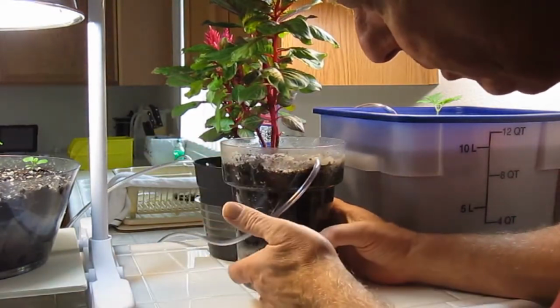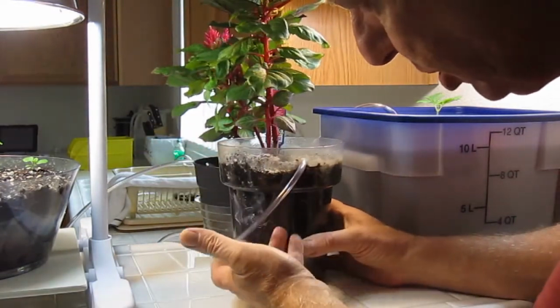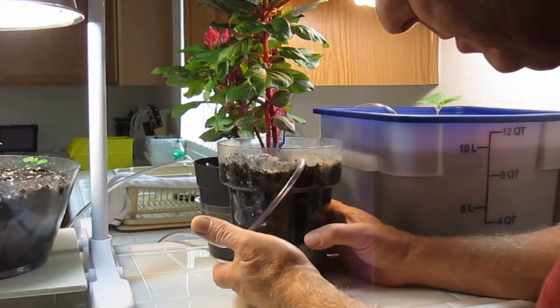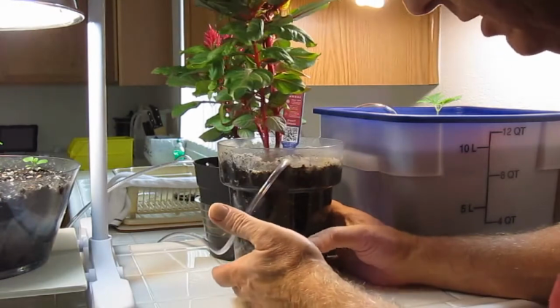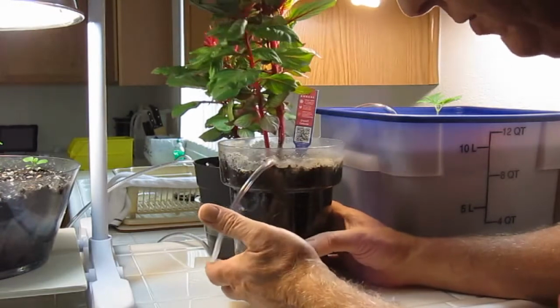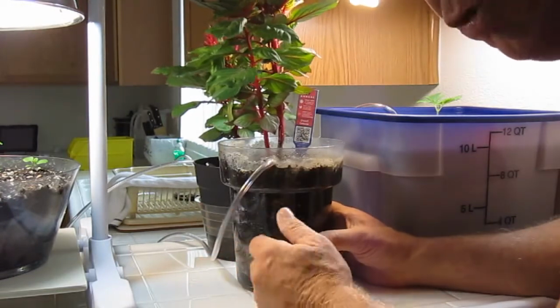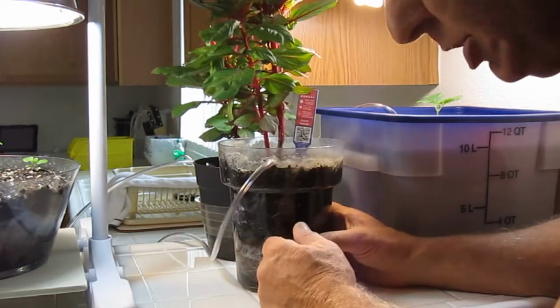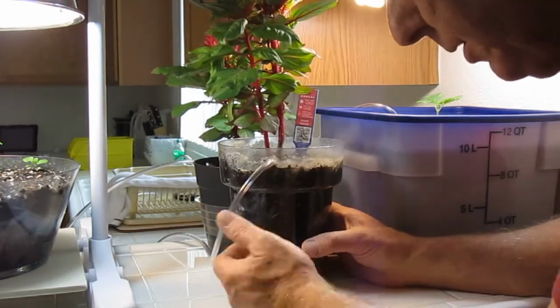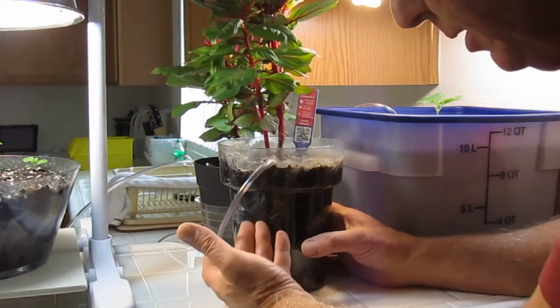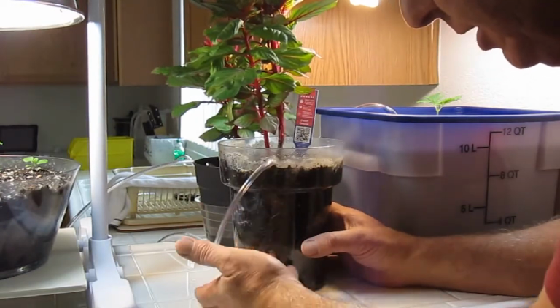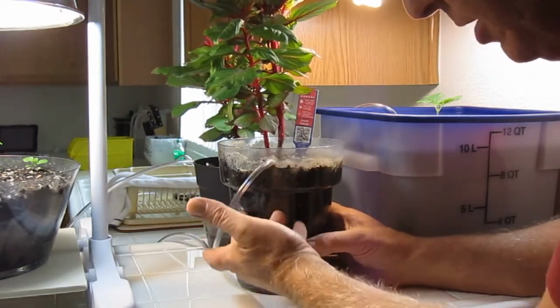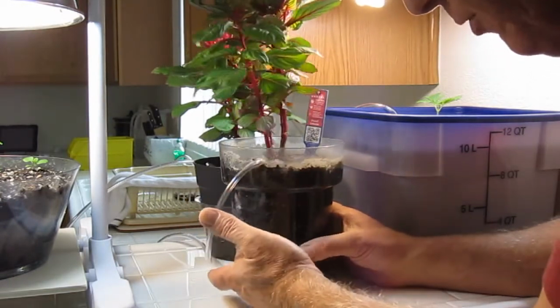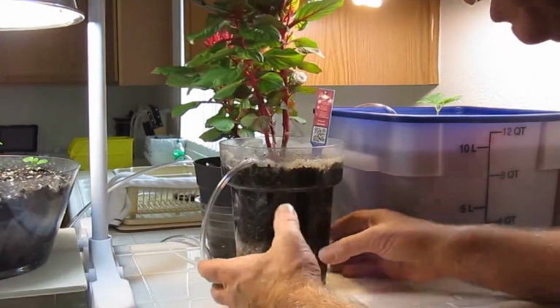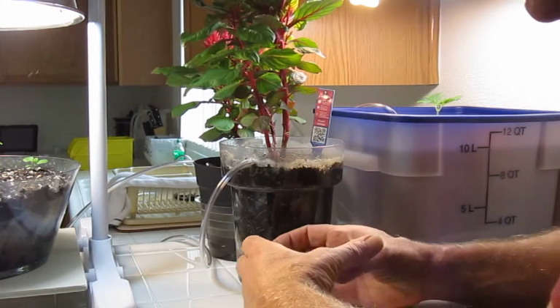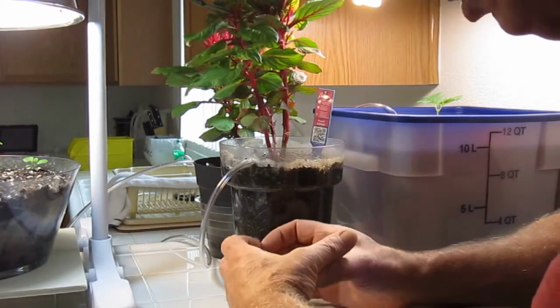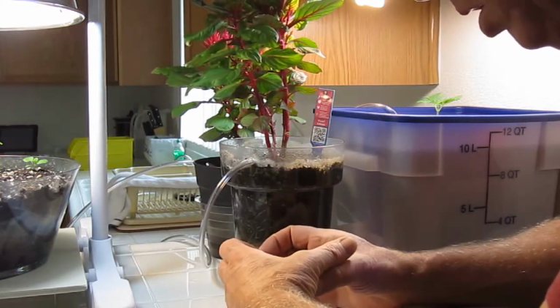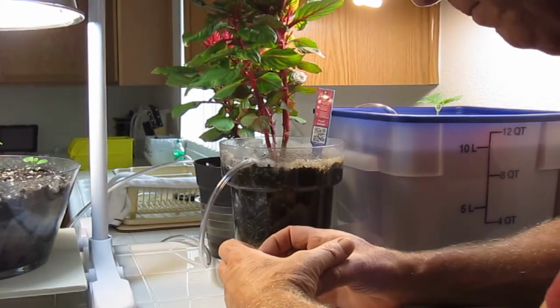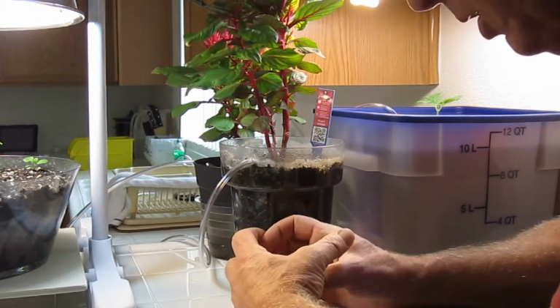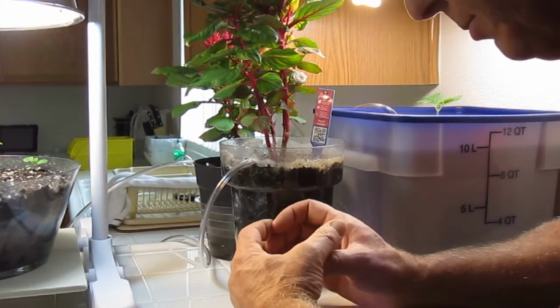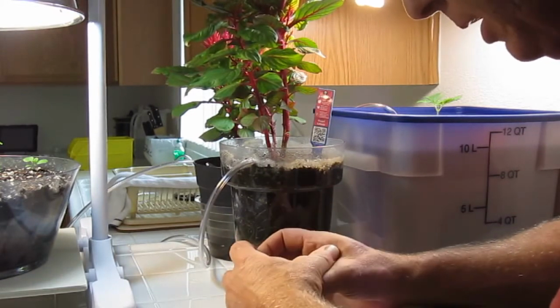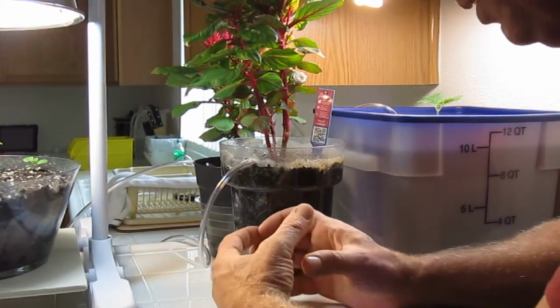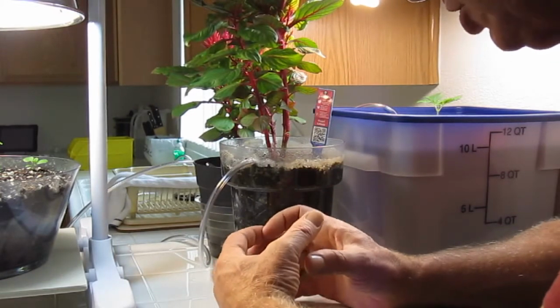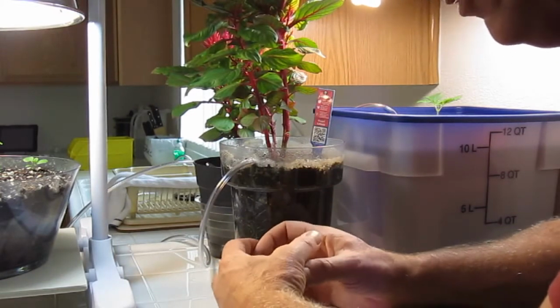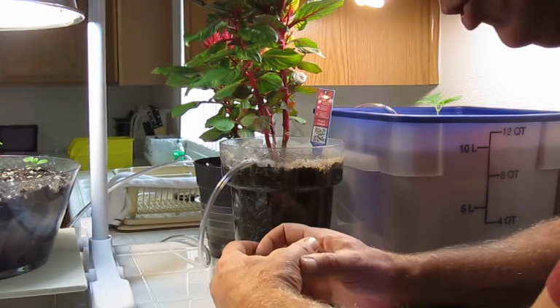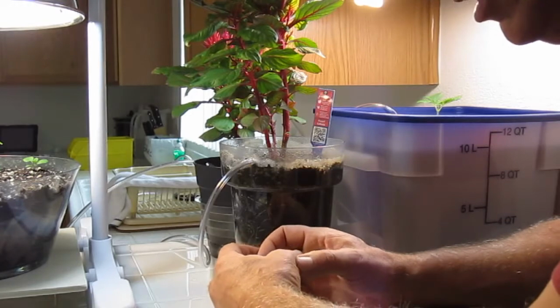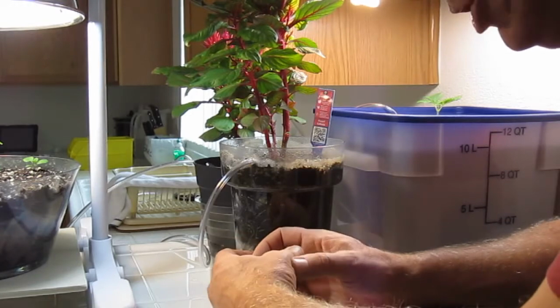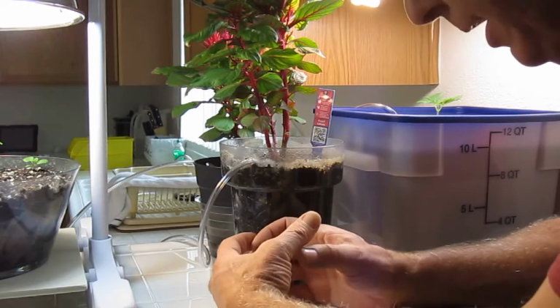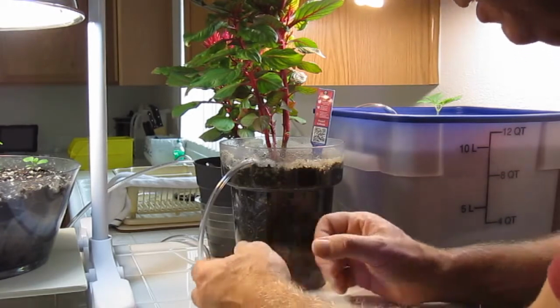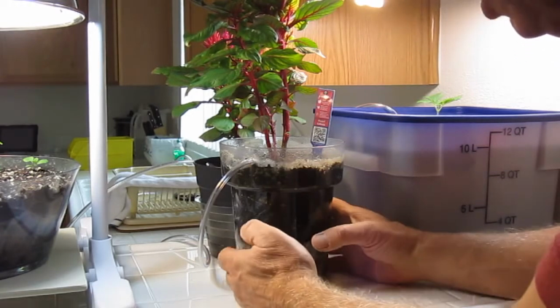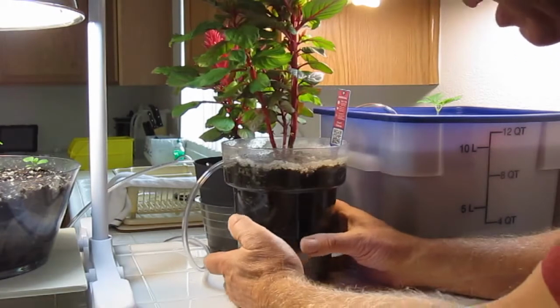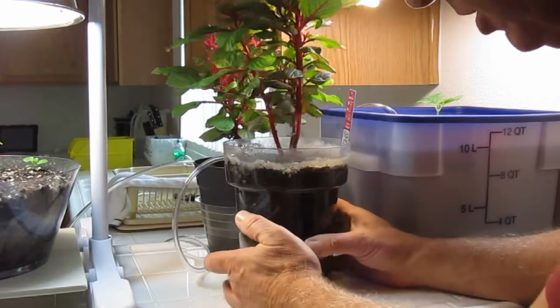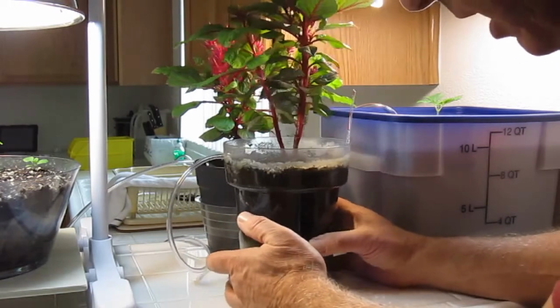The root system — the plant thinks it's growing hydroponically, so it doesn't really know the difference. You're not going to get that root ball on the bottom of the pot where the plant is starving for nutrients, oxygen, and air. It's not going to happen with this technology.